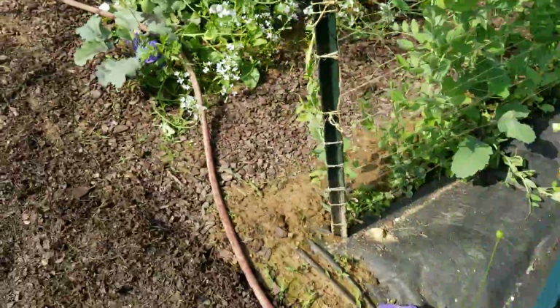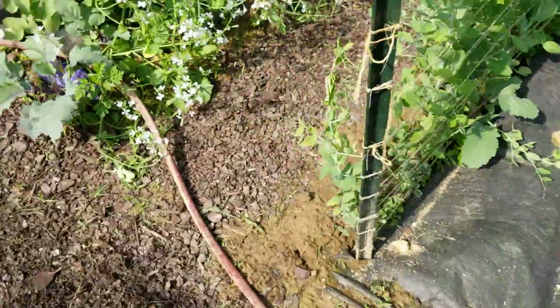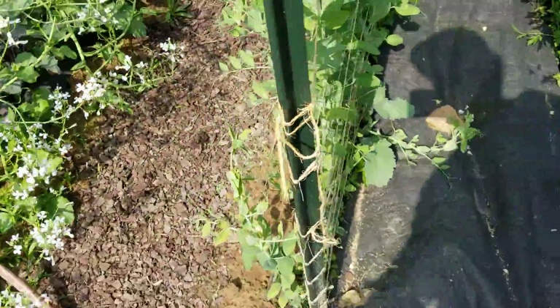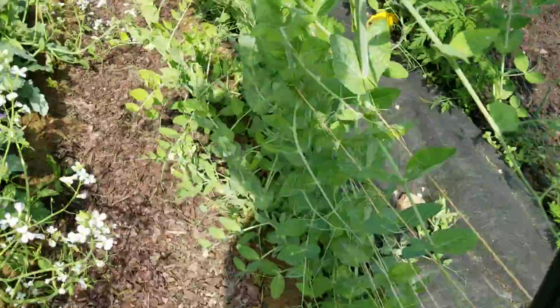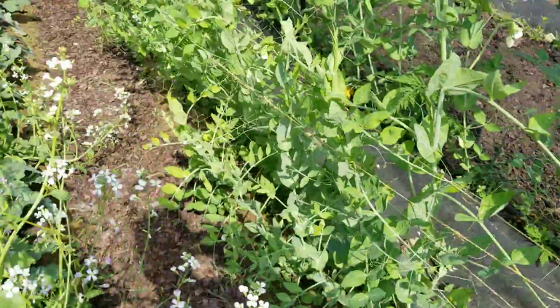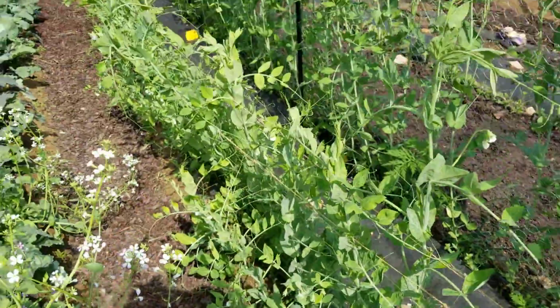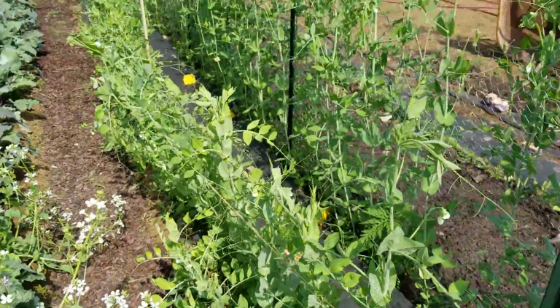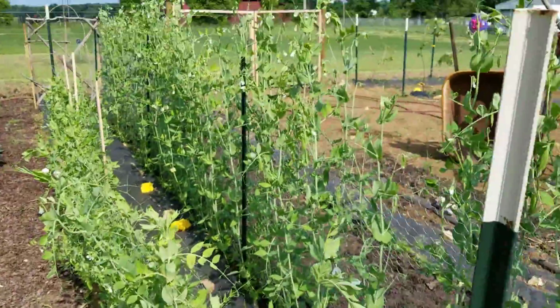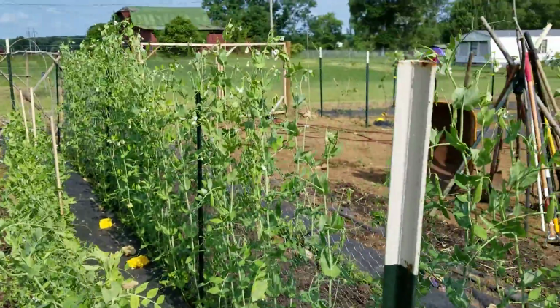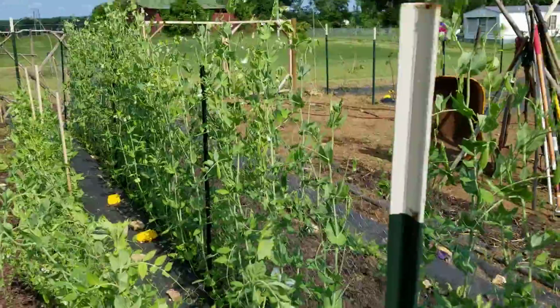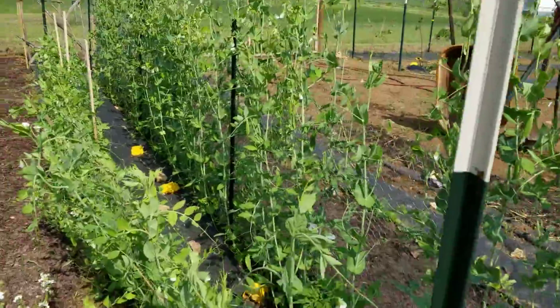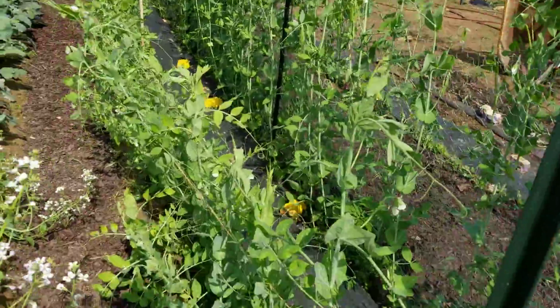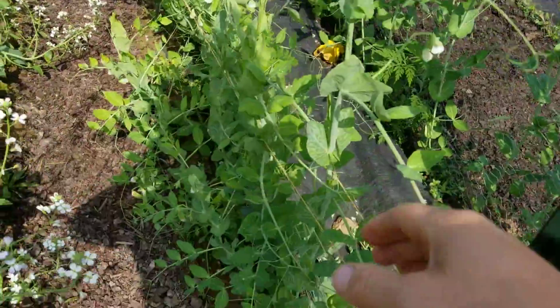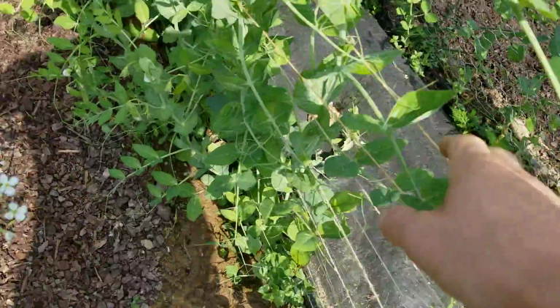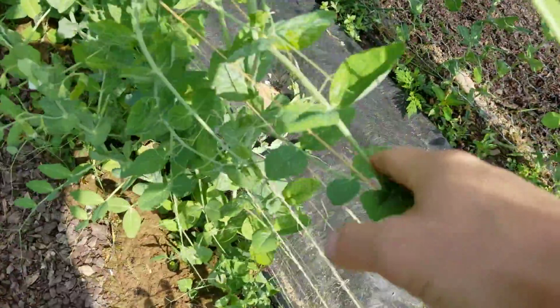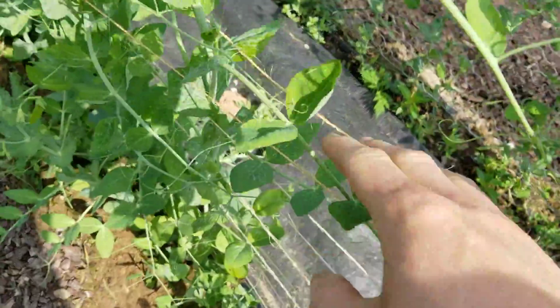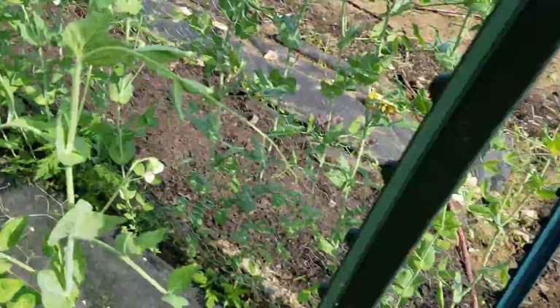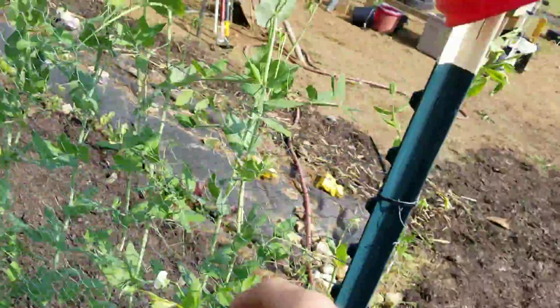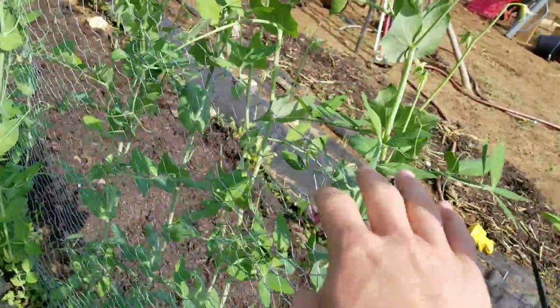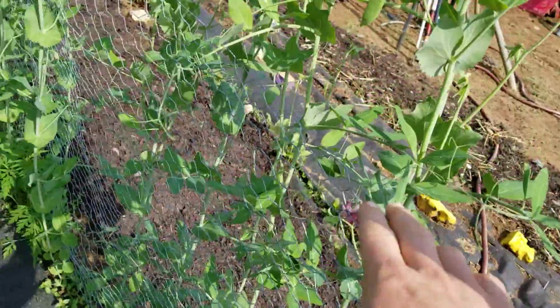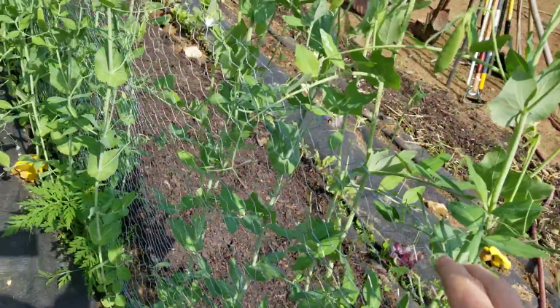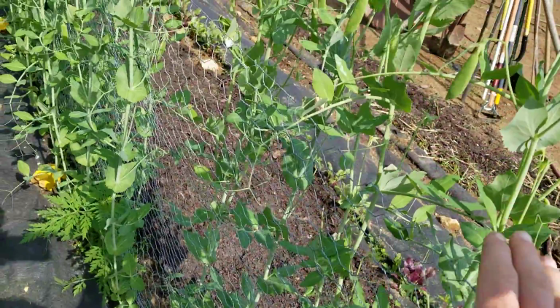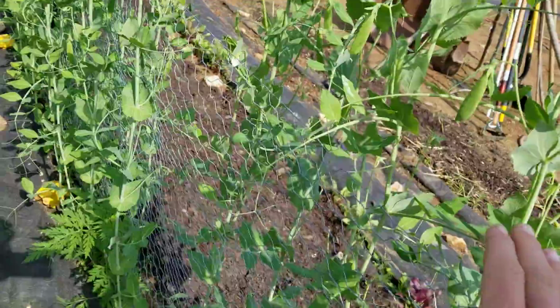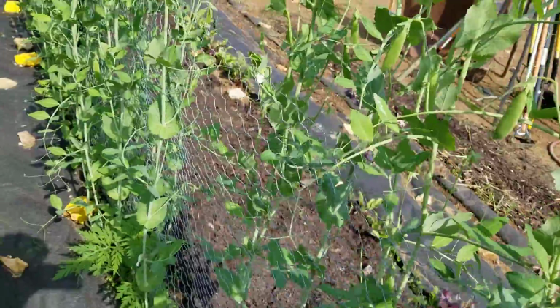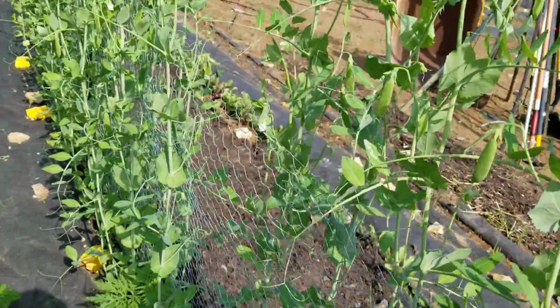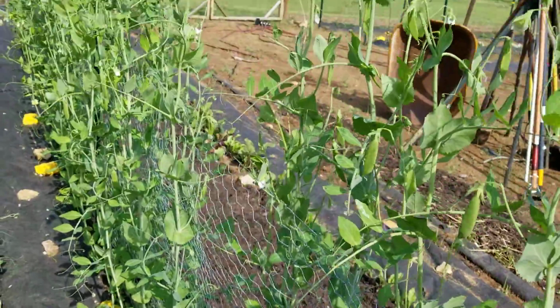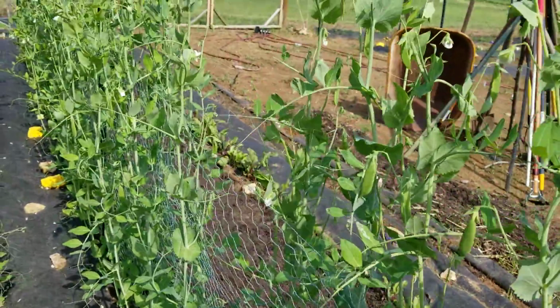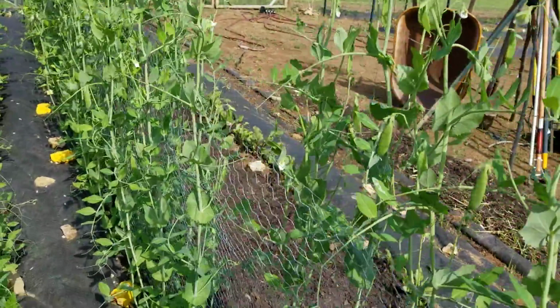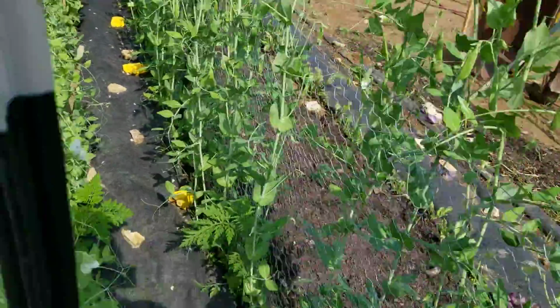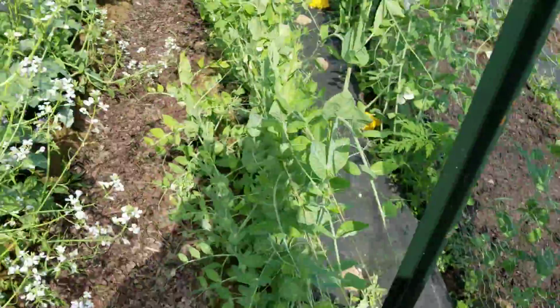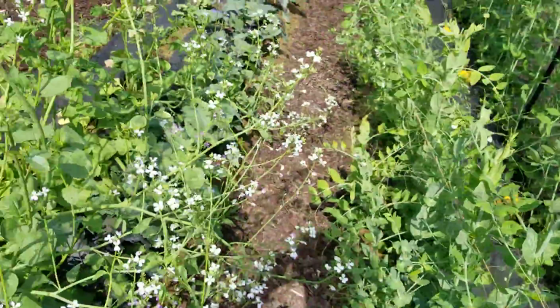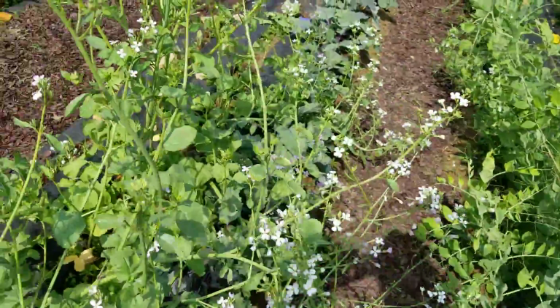These are sugar snap peas and then I have my snow peas here. I tried two different things — I tried a twine and I tried a chicken wire fence. The chicken wire fence seems to be working better for the peas, so I'm going to take that into account next year.